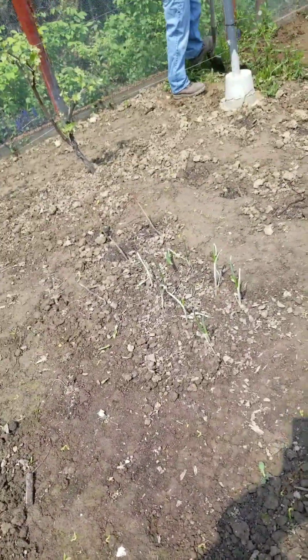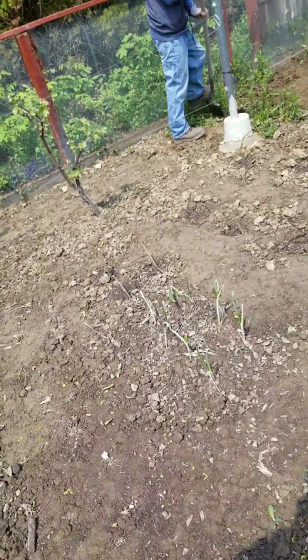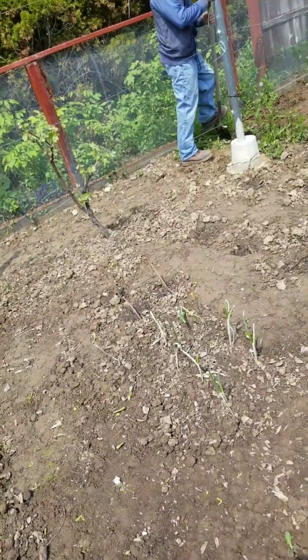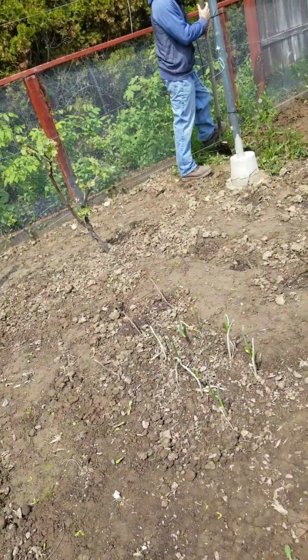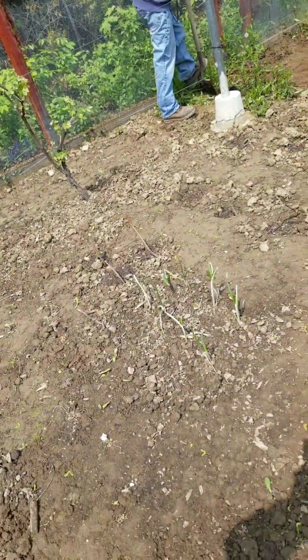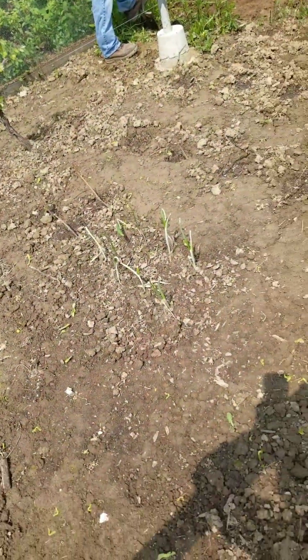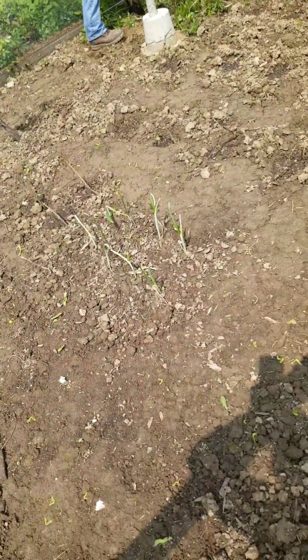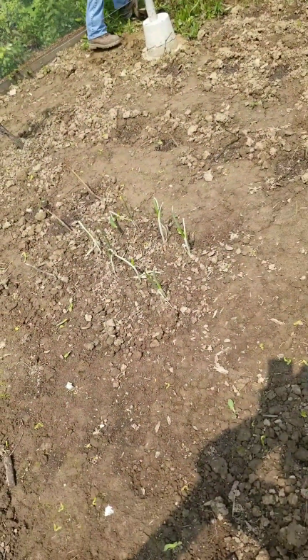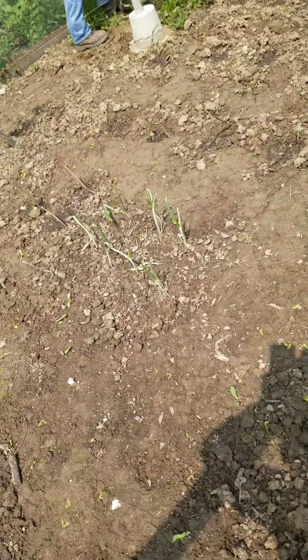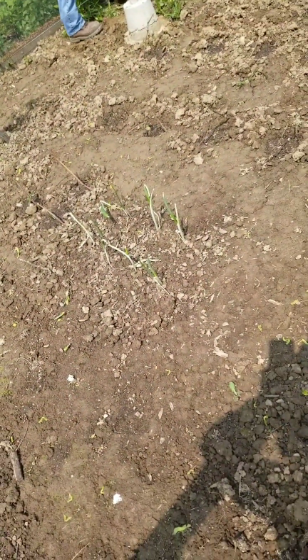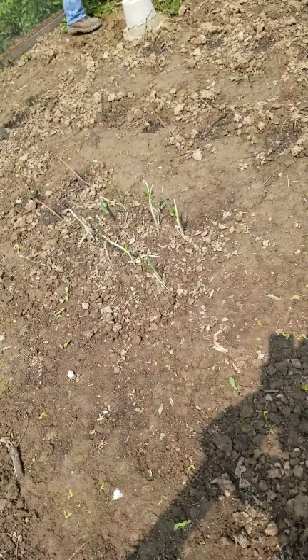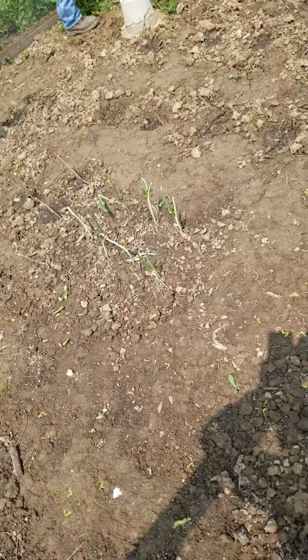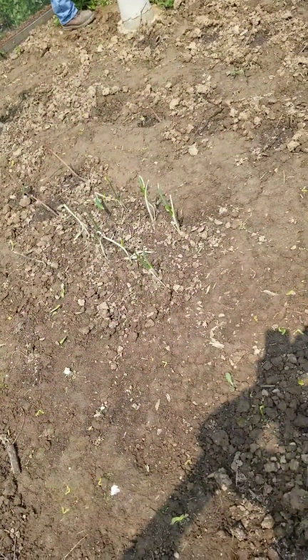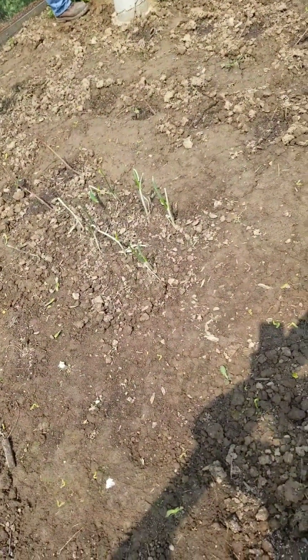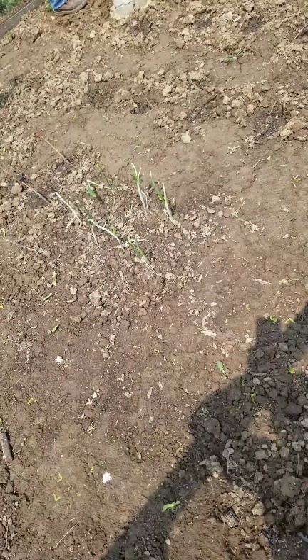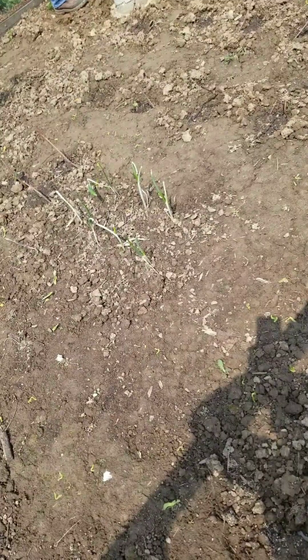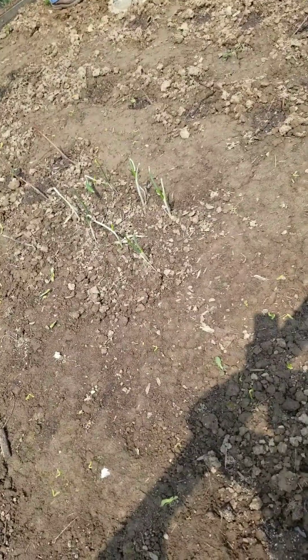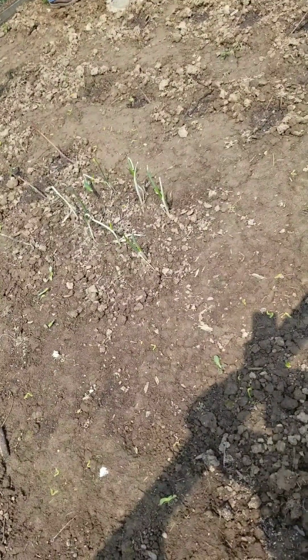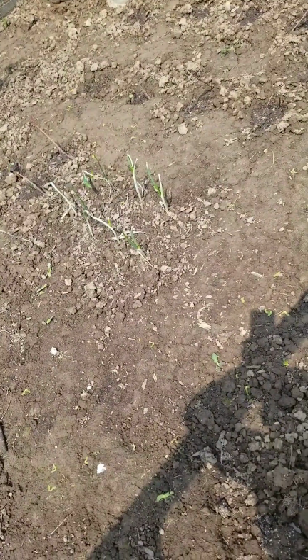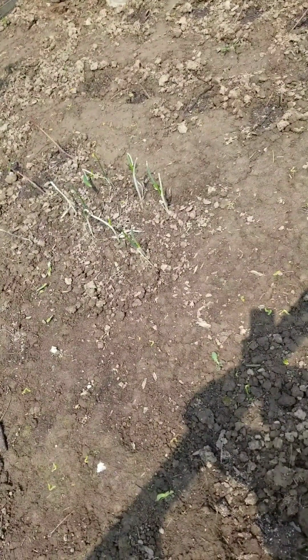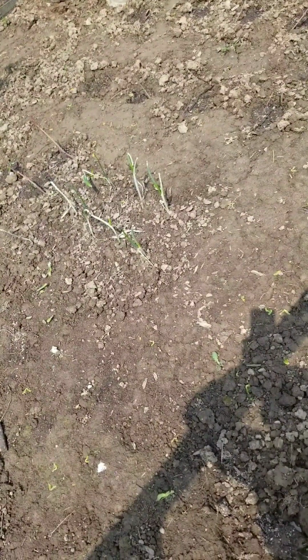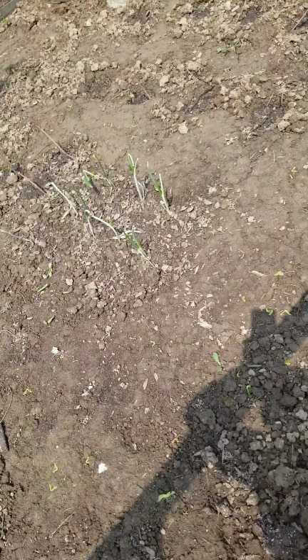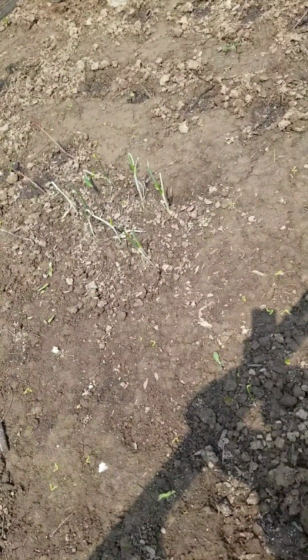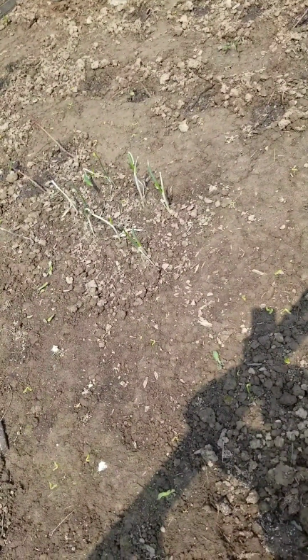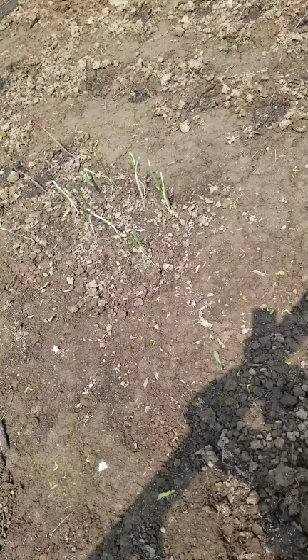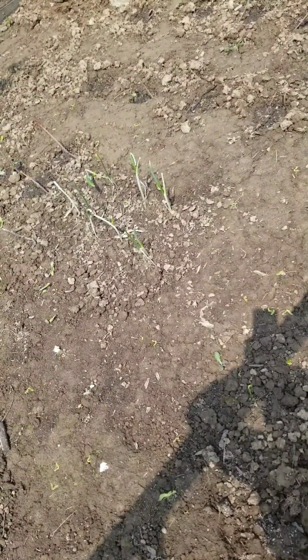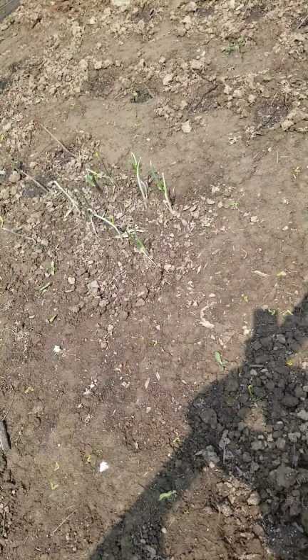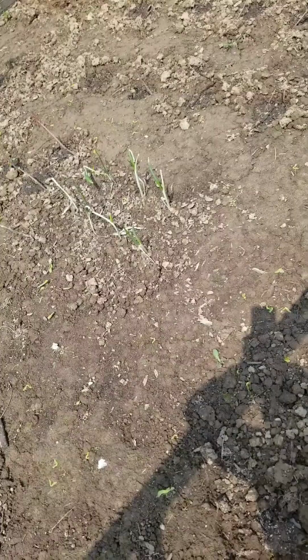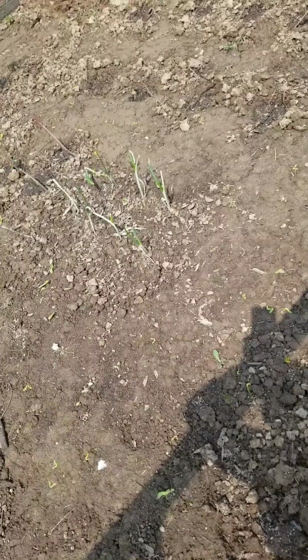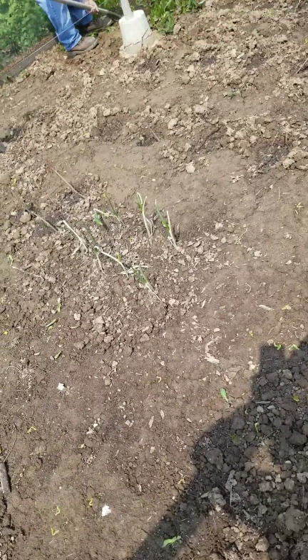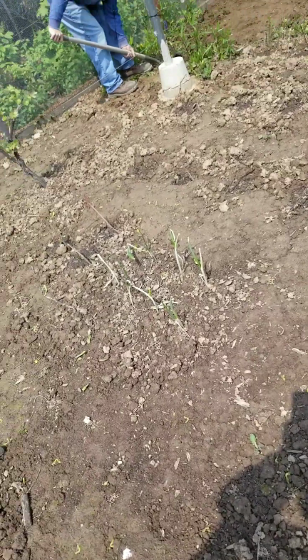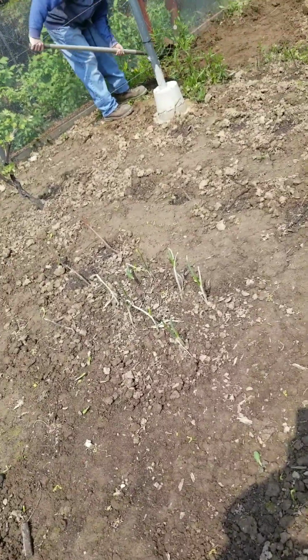Do you think we should plant something else right there? Oh yeah, the watermelon. And we're also going to add more grapes.